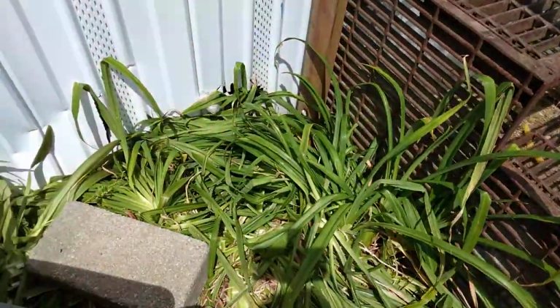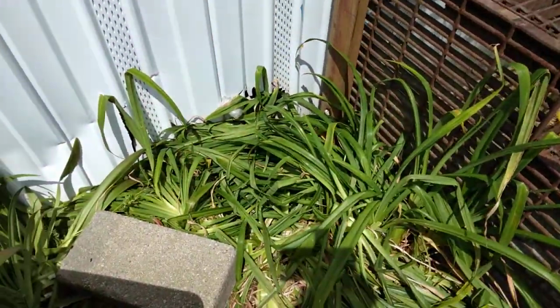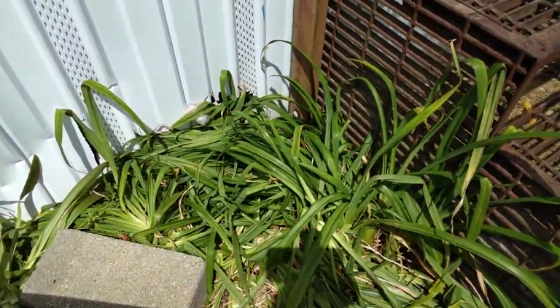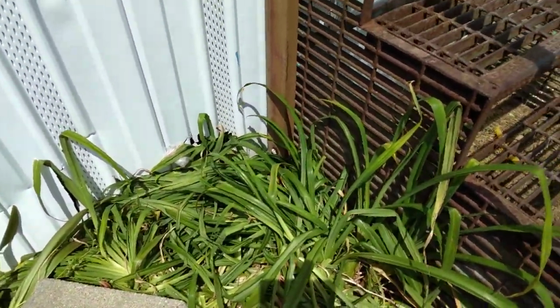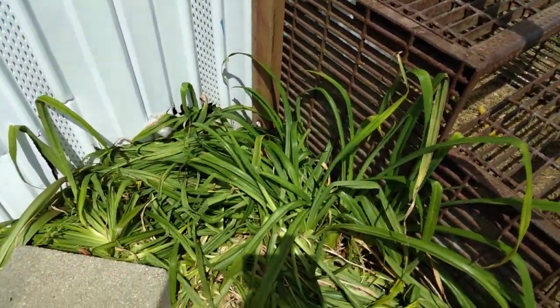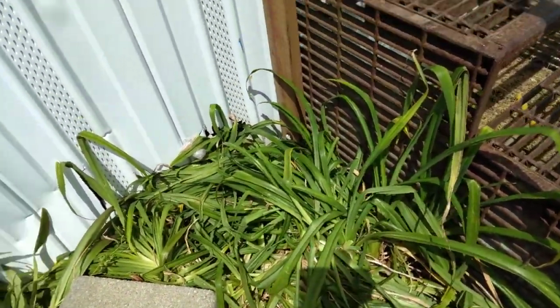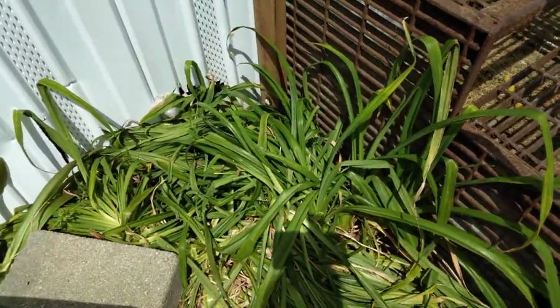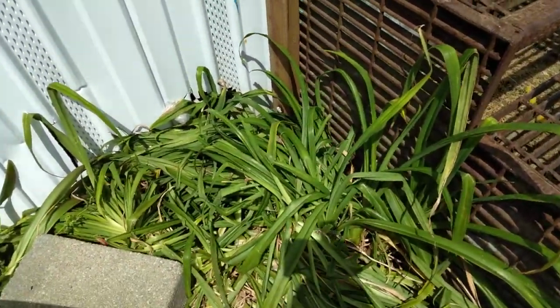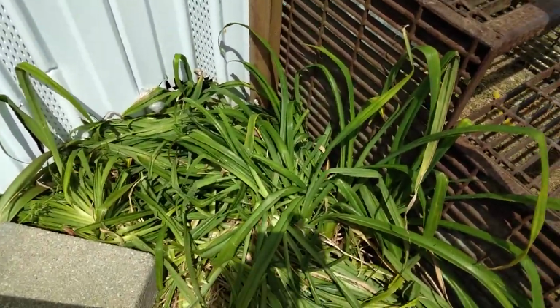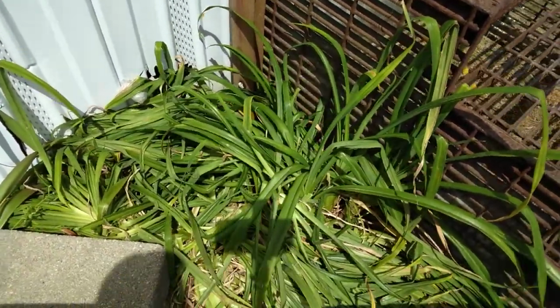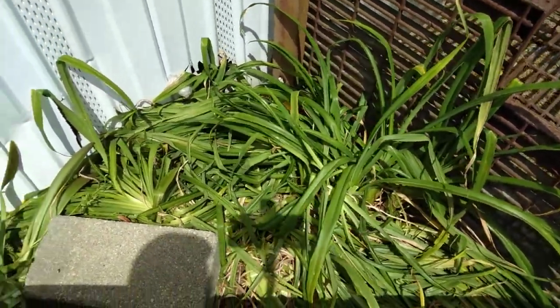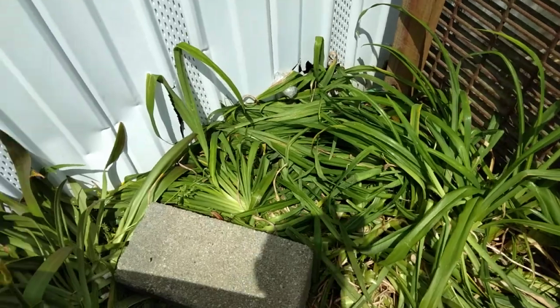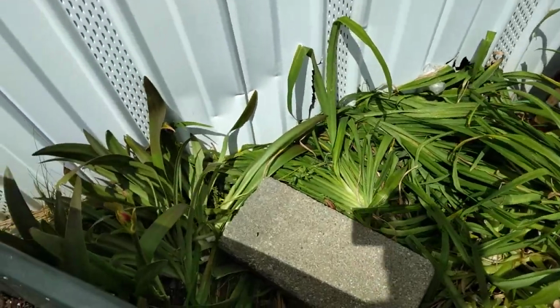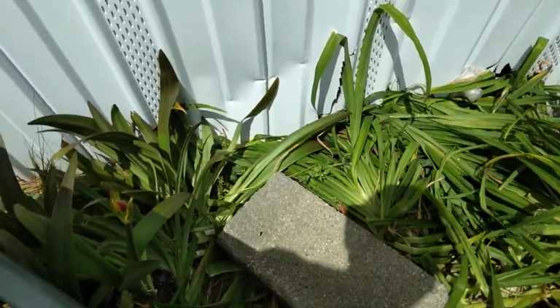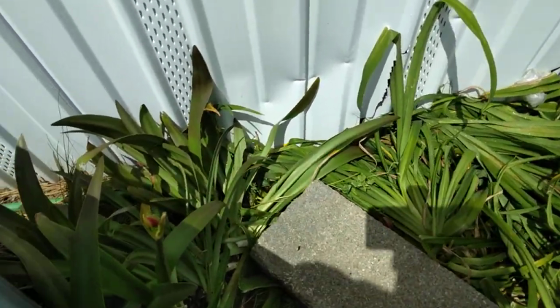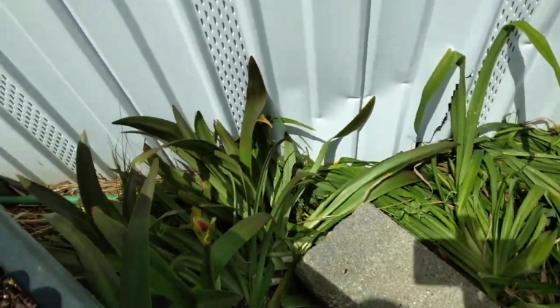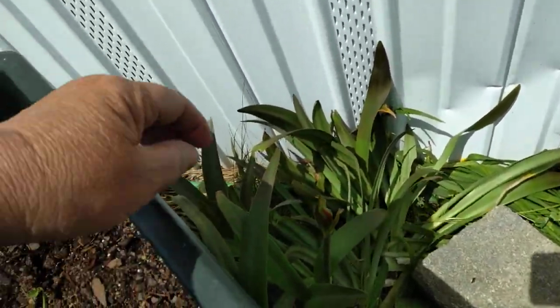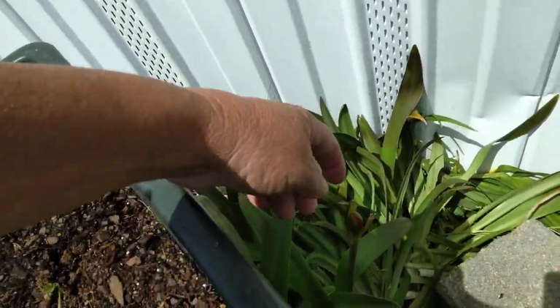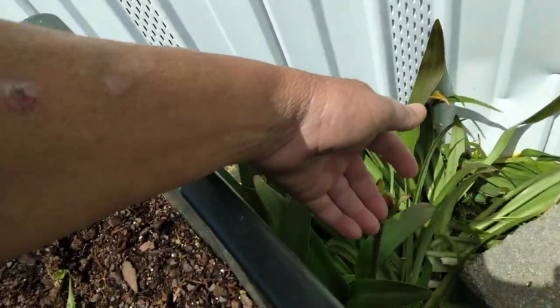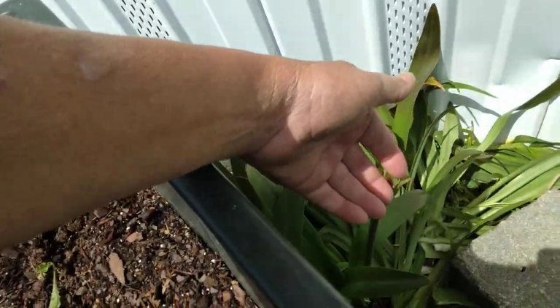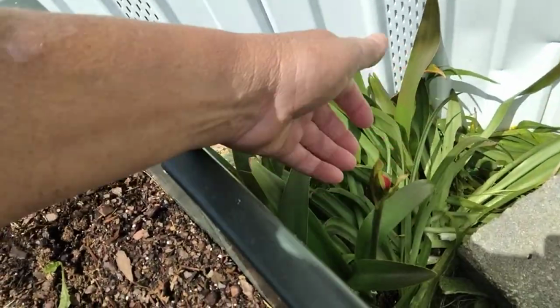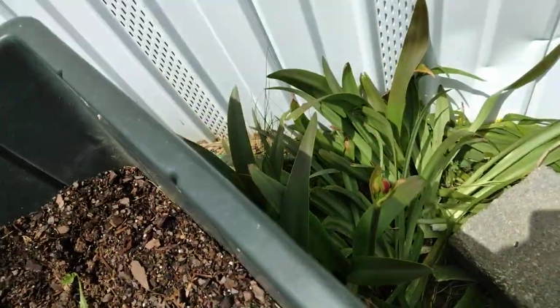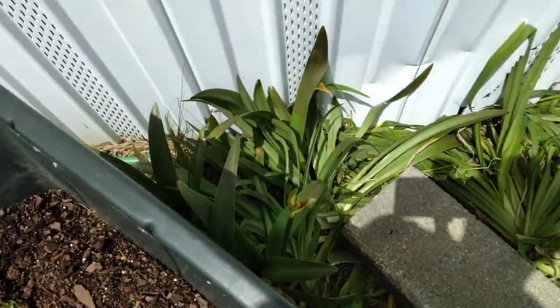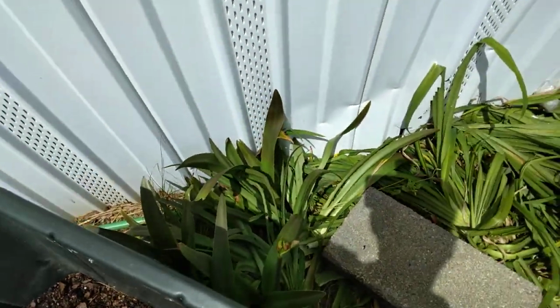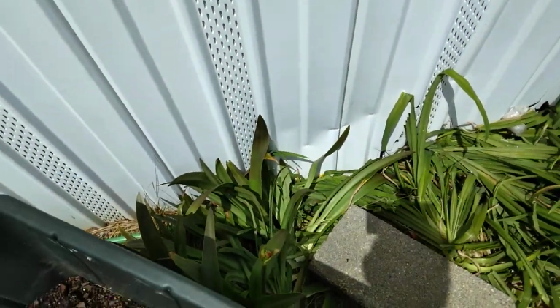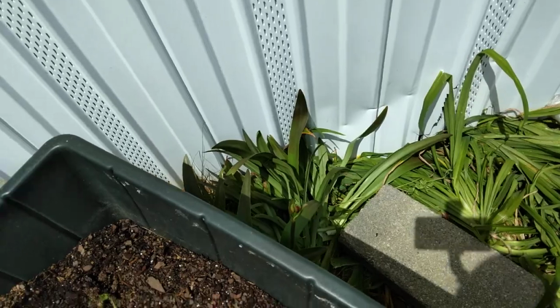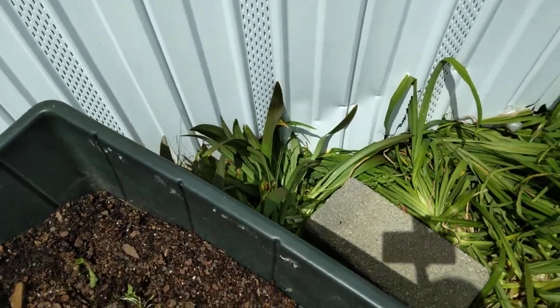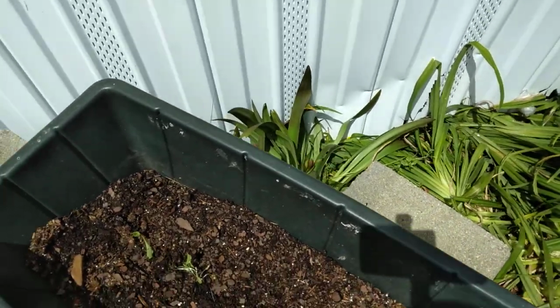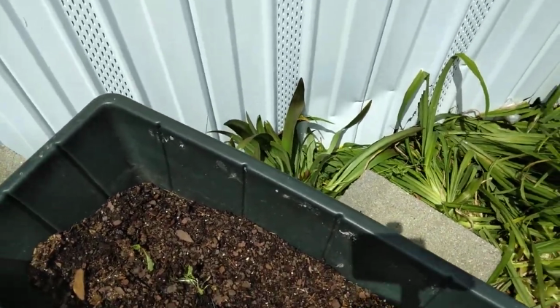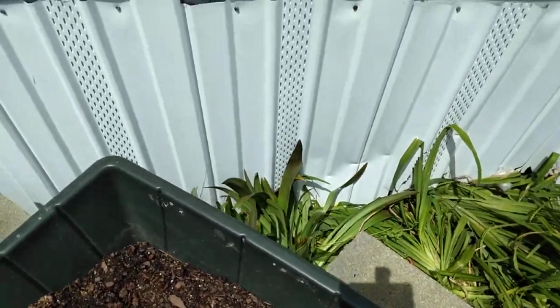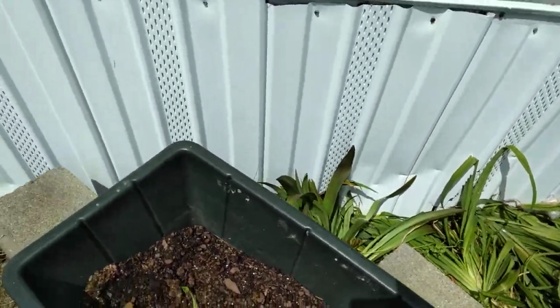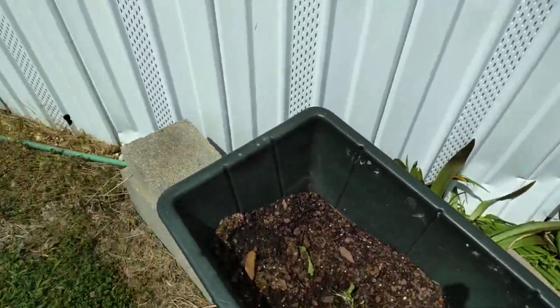This was a daylily. My dogs have been obviously laying in it. And there are some amaryllis flowers over here — I think the dogs about knocked them out.